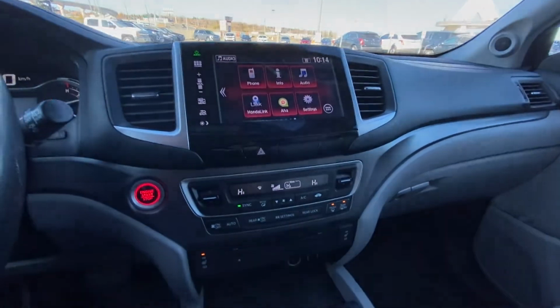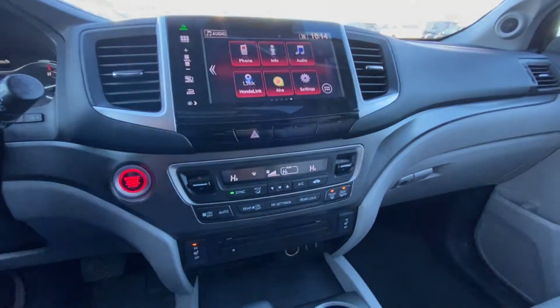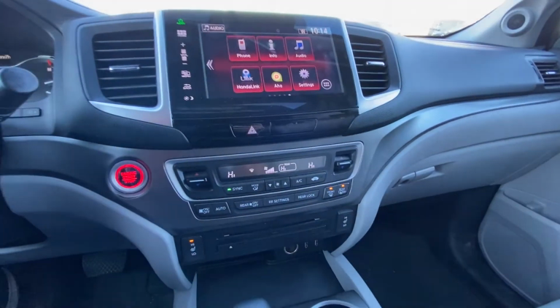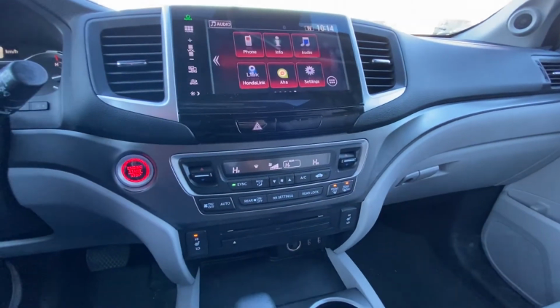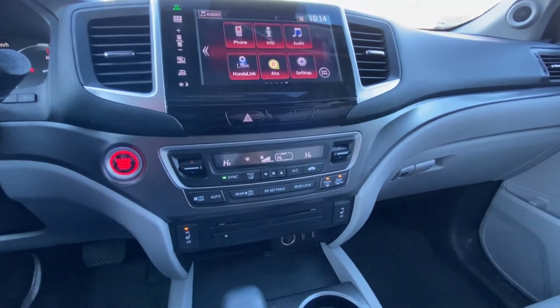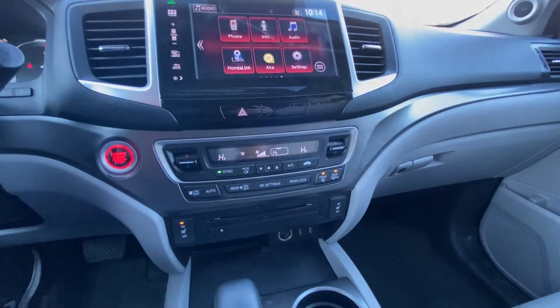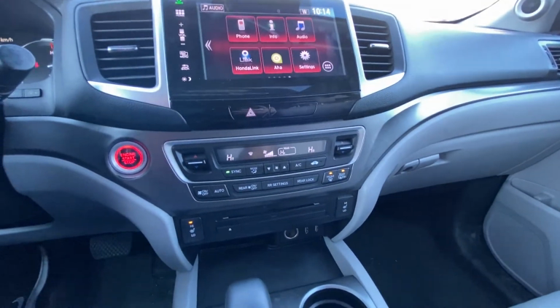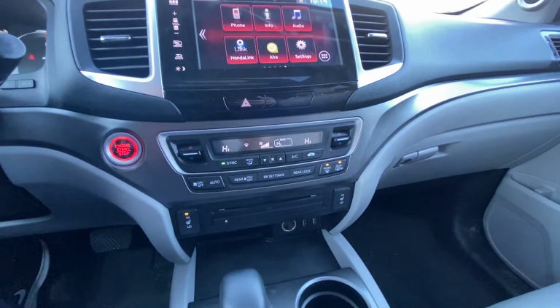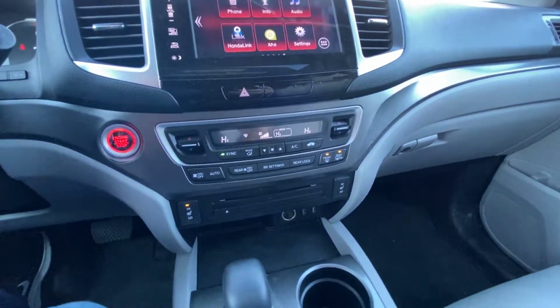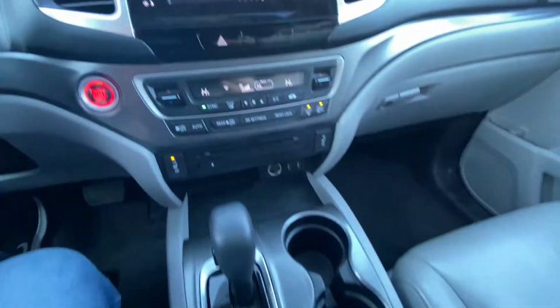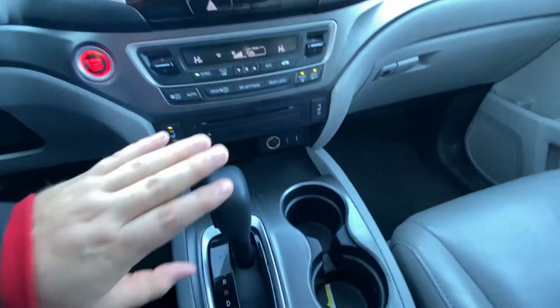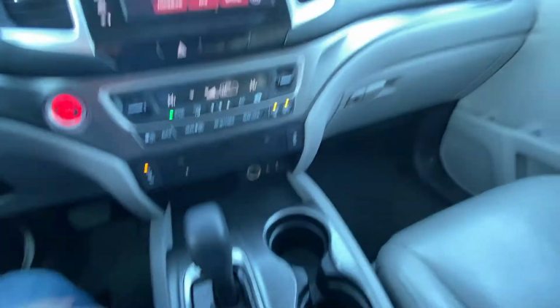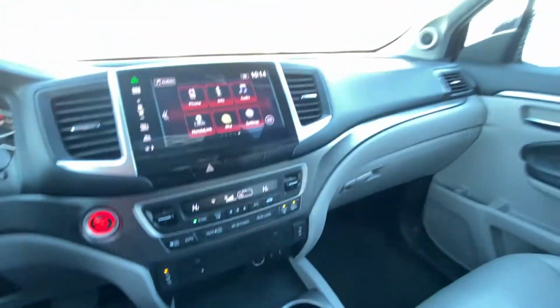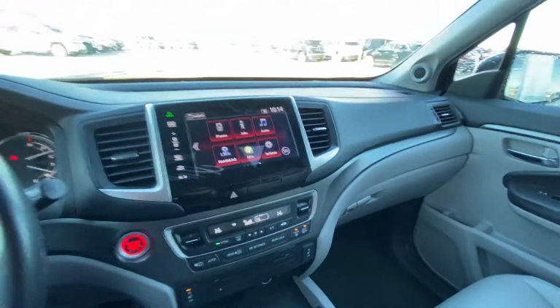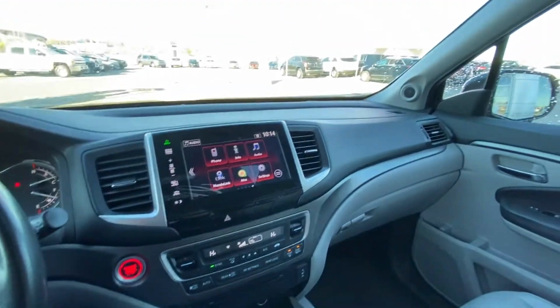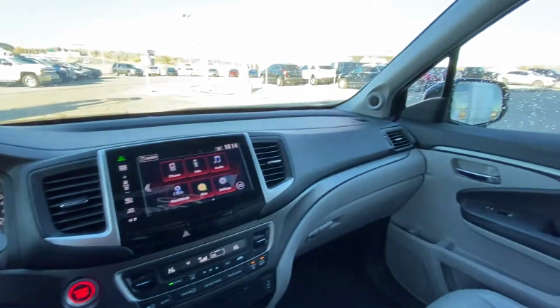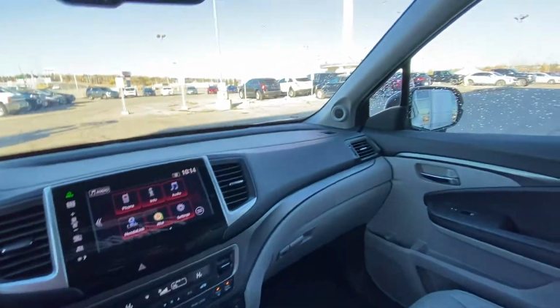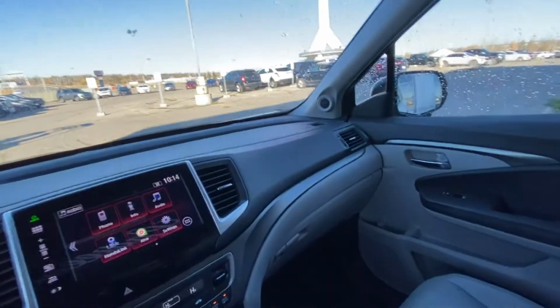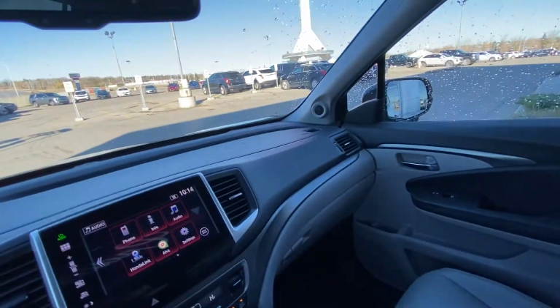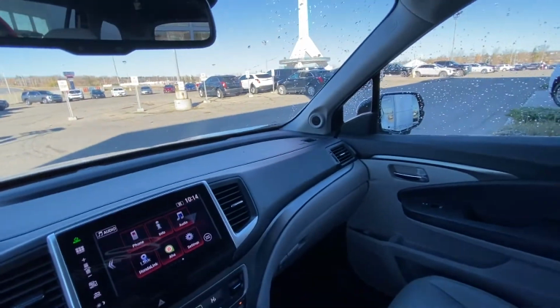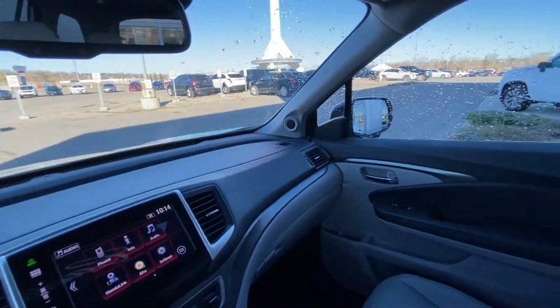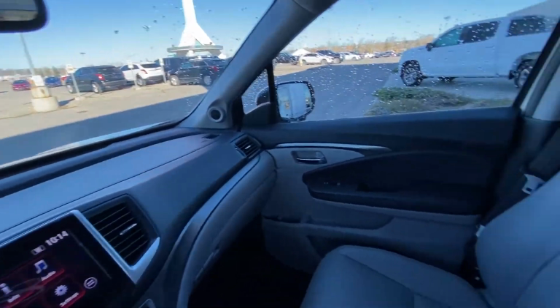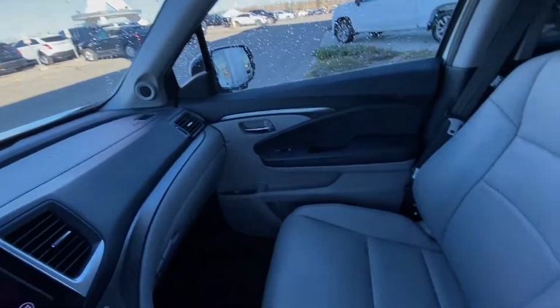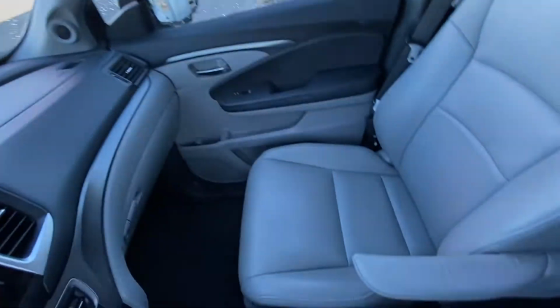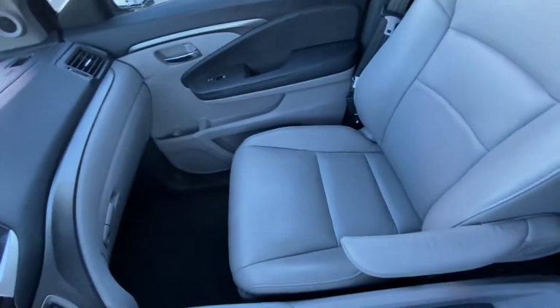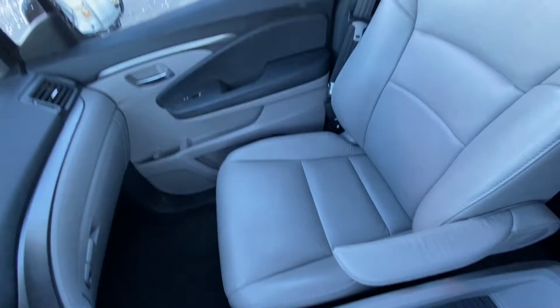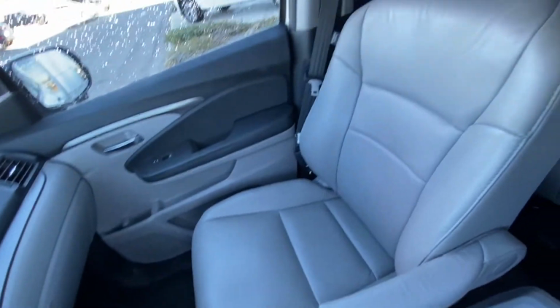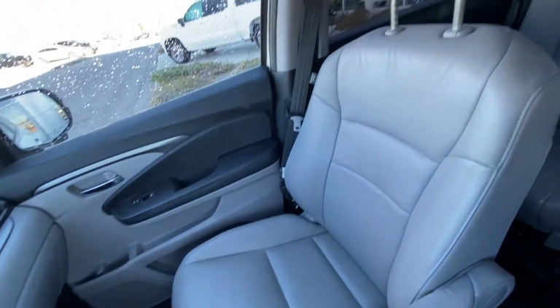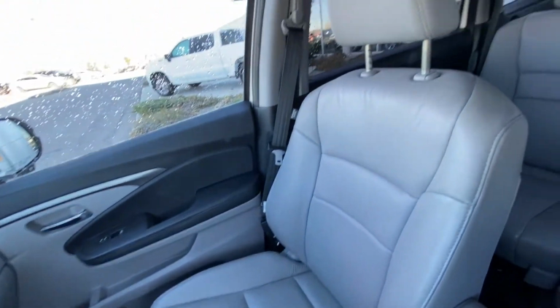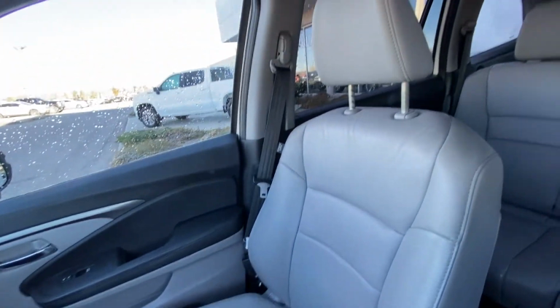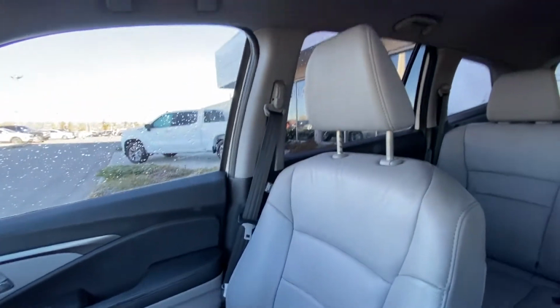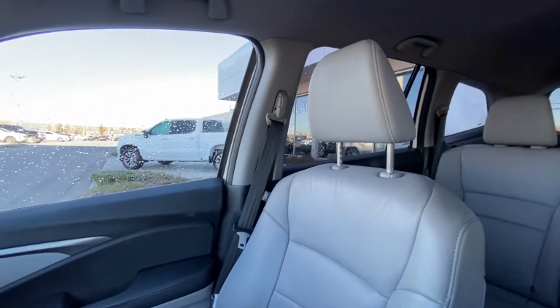You have your climate control, dual zone, and heated front seating, automatic shifter, as well as the two-tone interior. Dark grey on top, light grey on the bottom, and heated leather seating in the Honda Pilot.